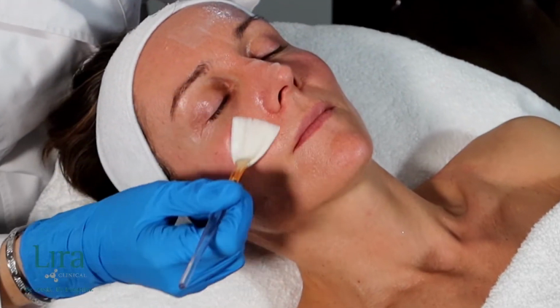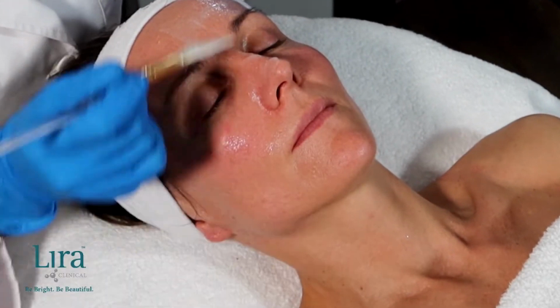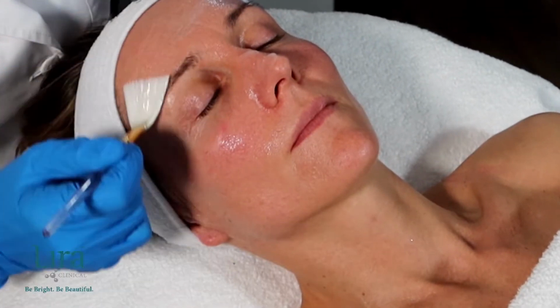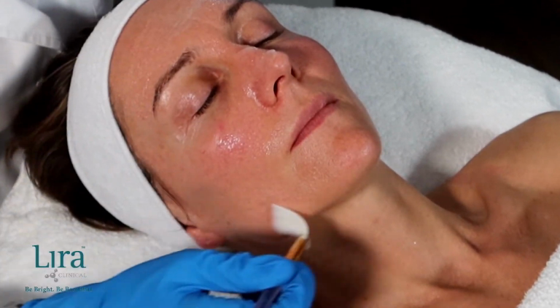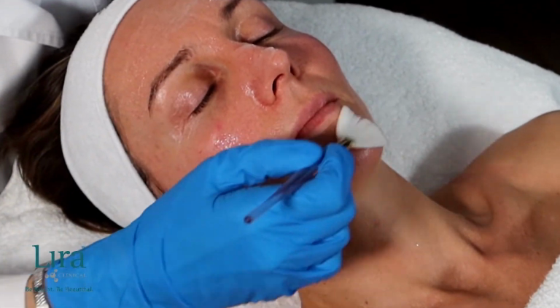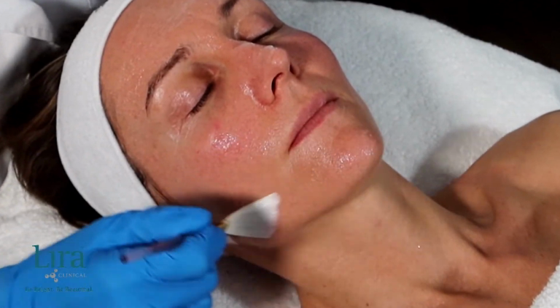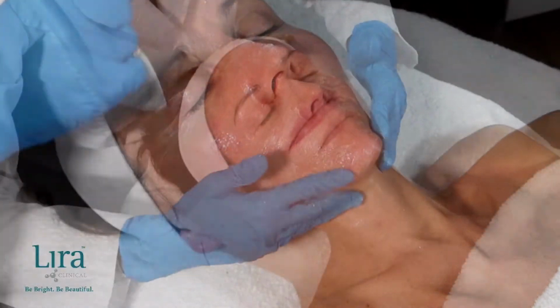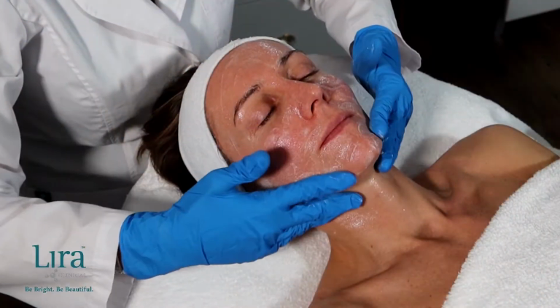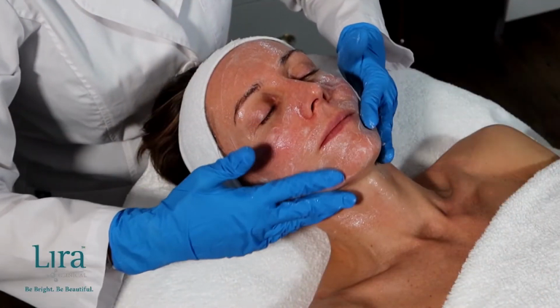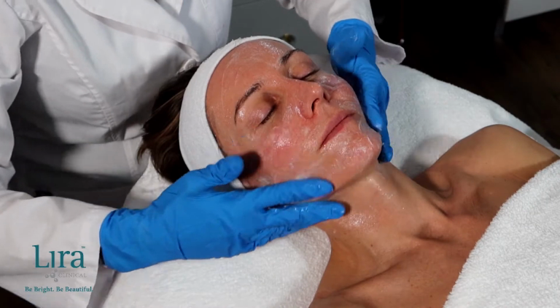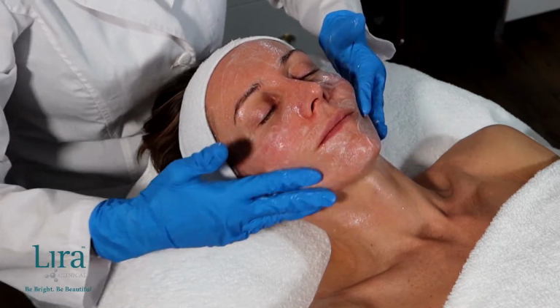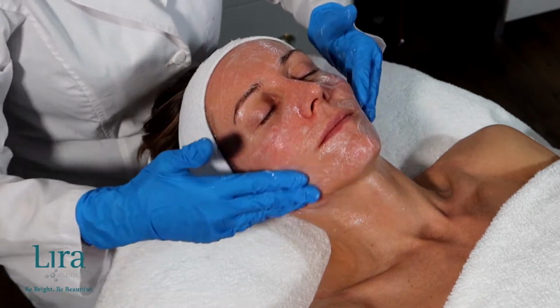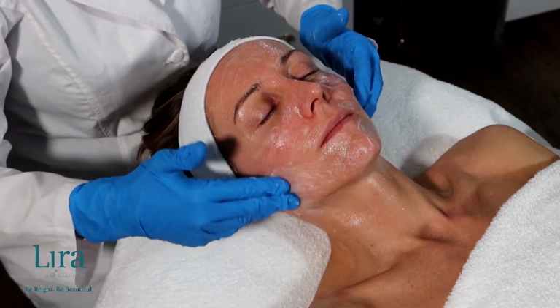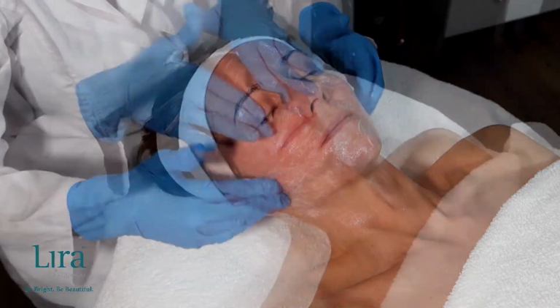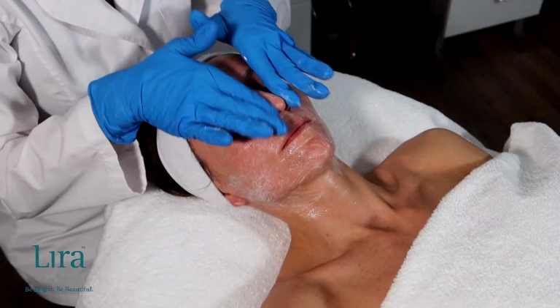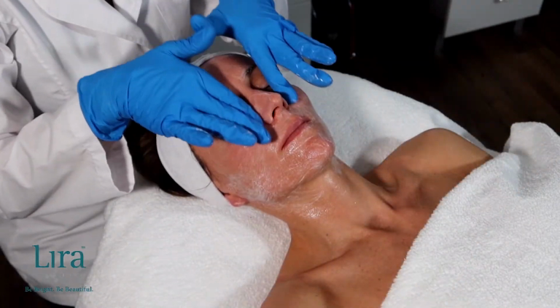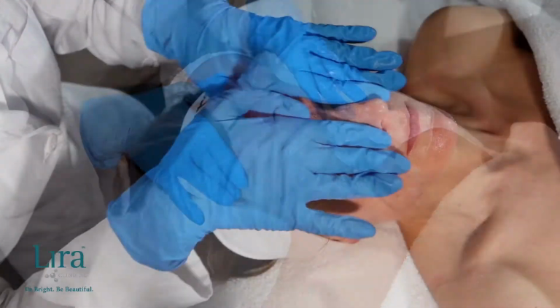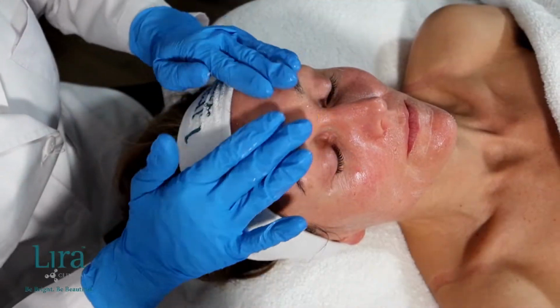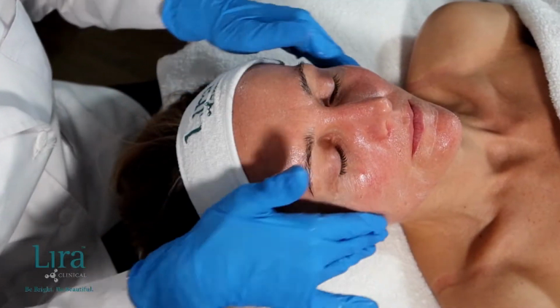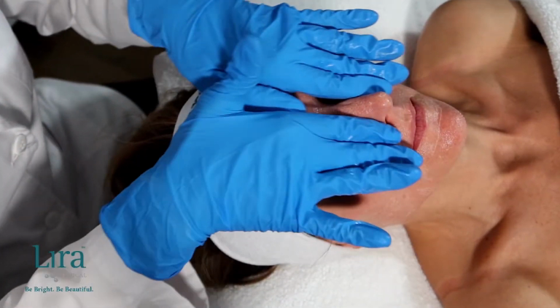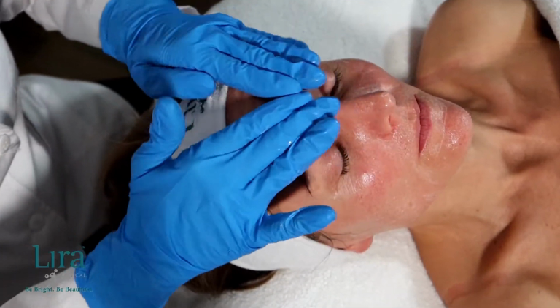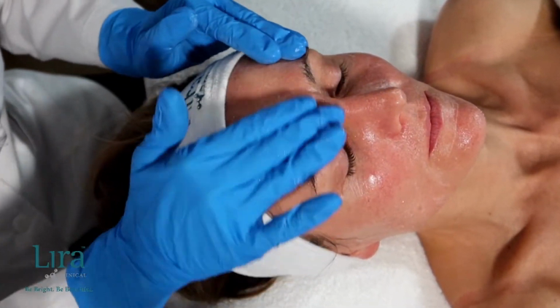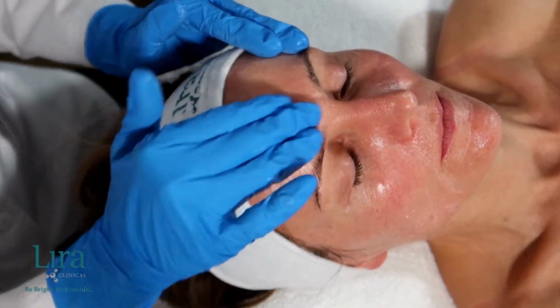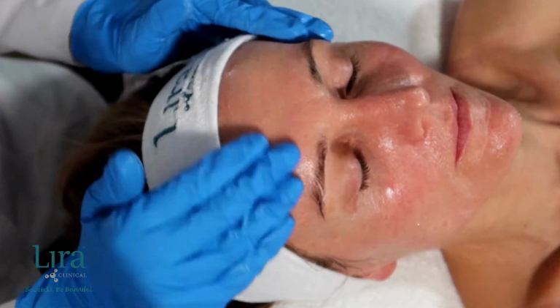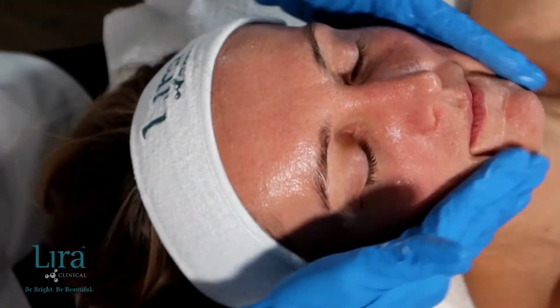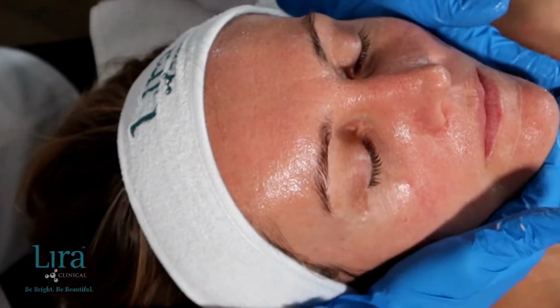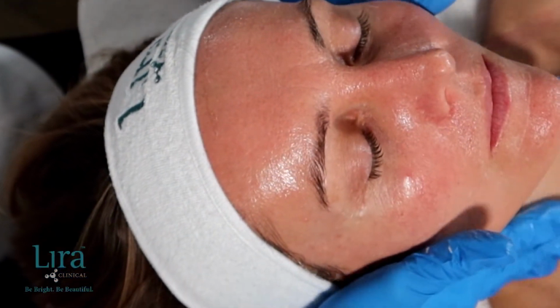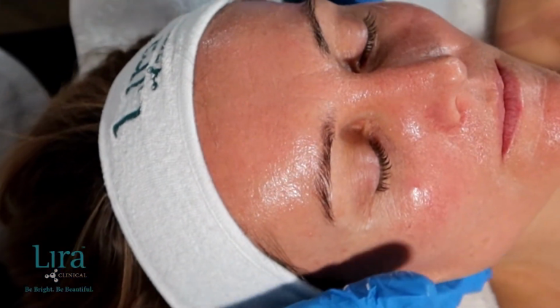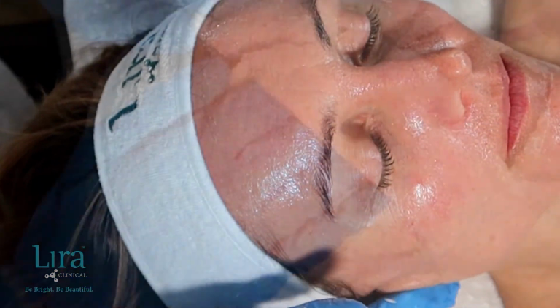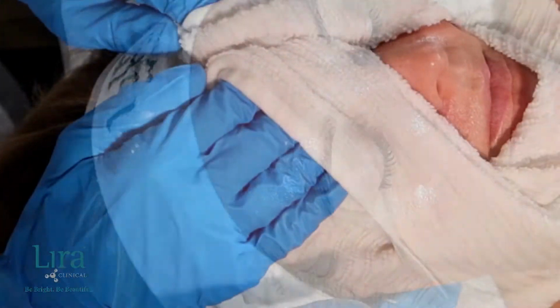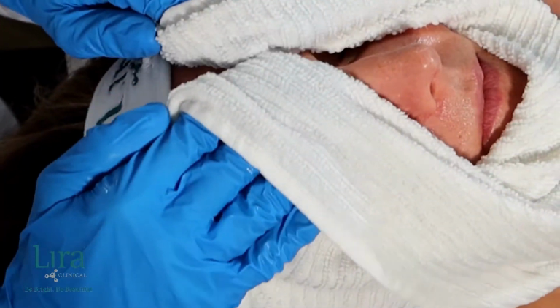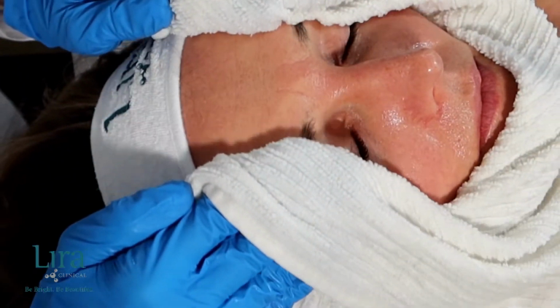Perform a second cleanse with the Ice Sal Cleanser, working it into the skin with a stimulating cleansing massage. Remove with a tepid barber towel or cleansing sponges.